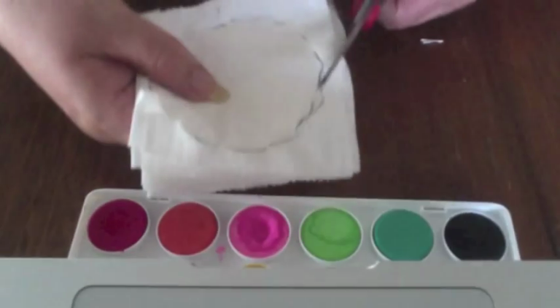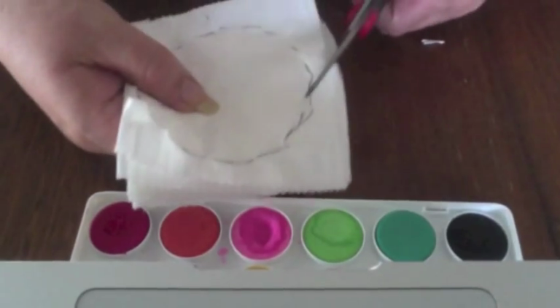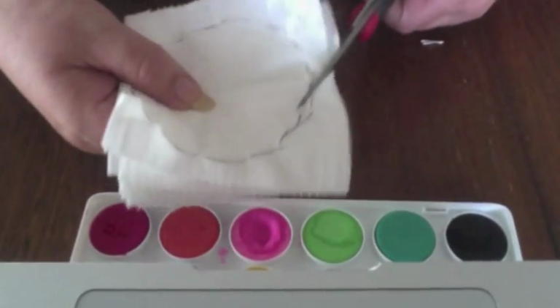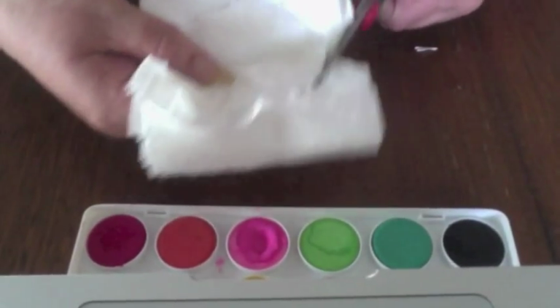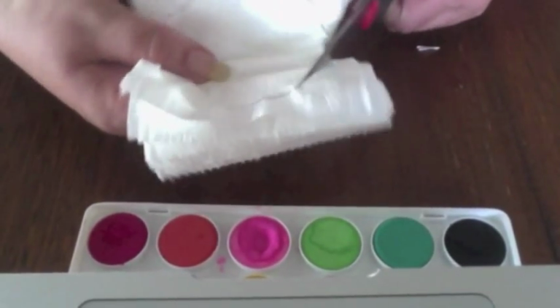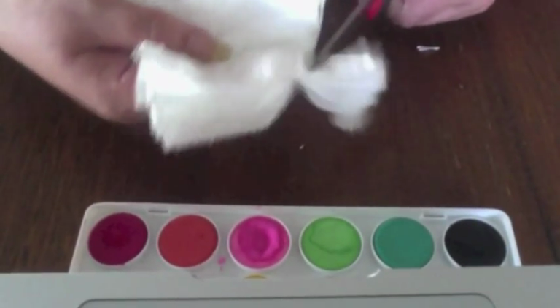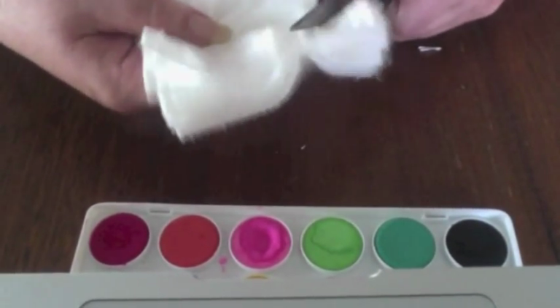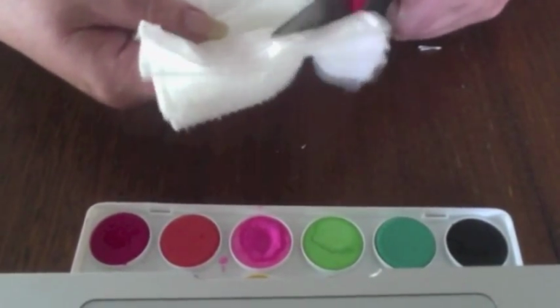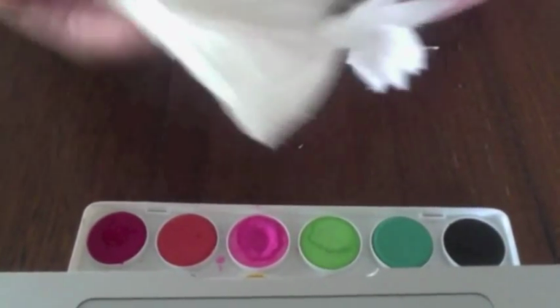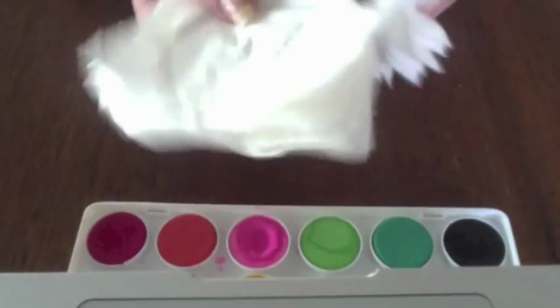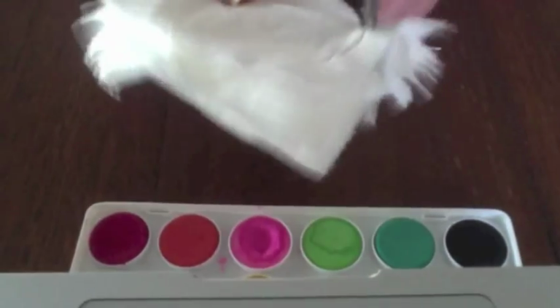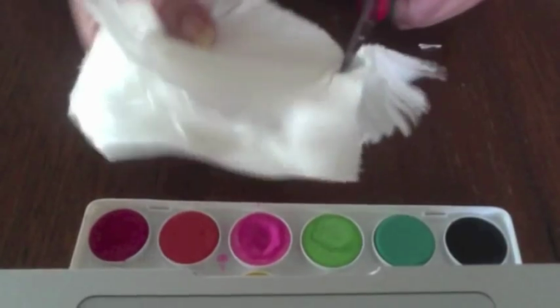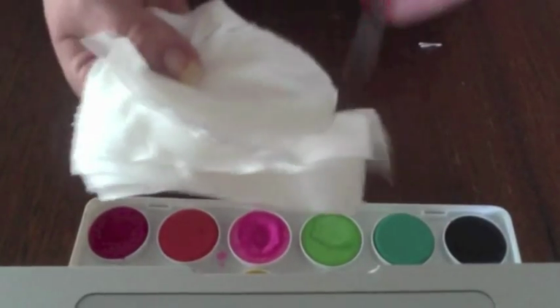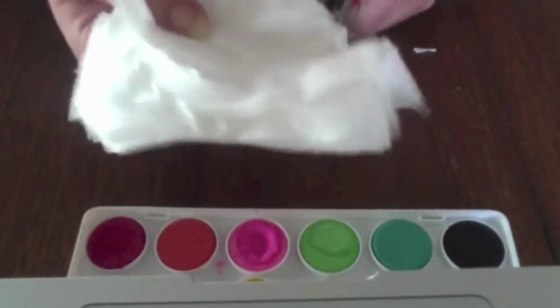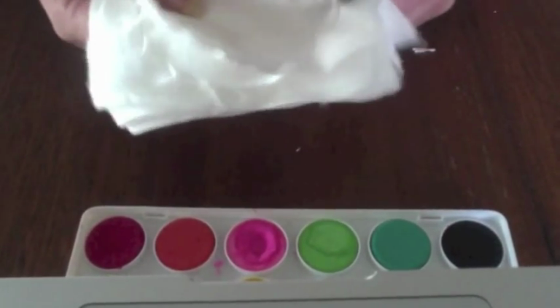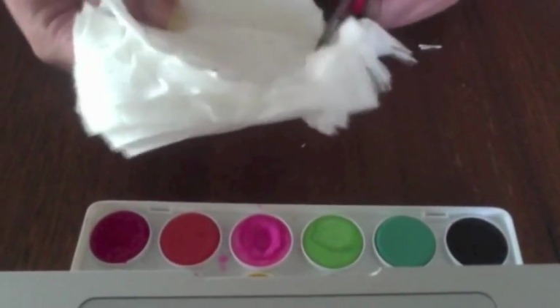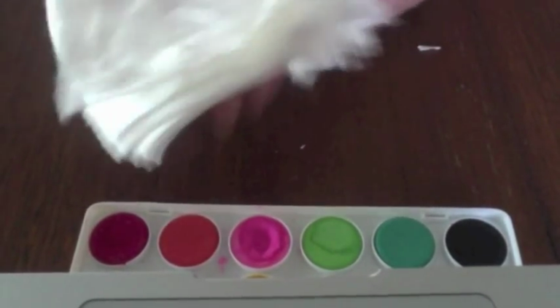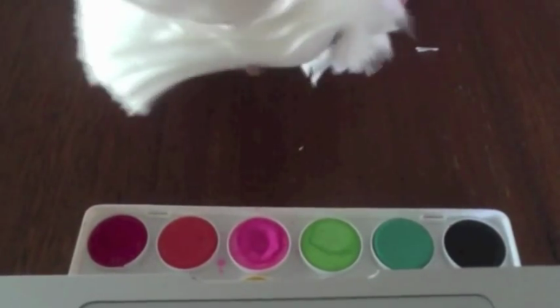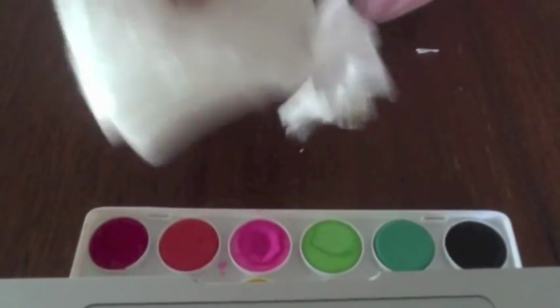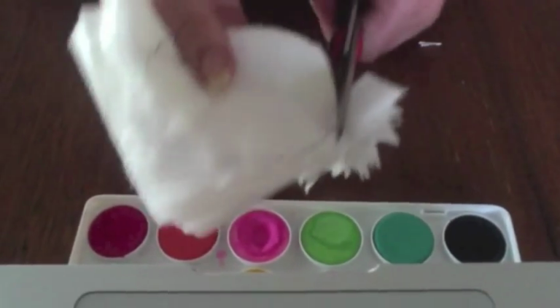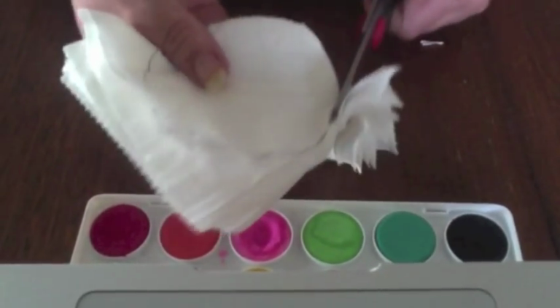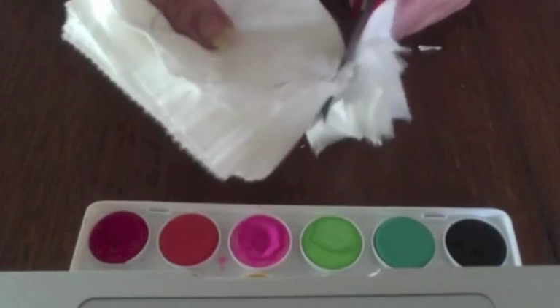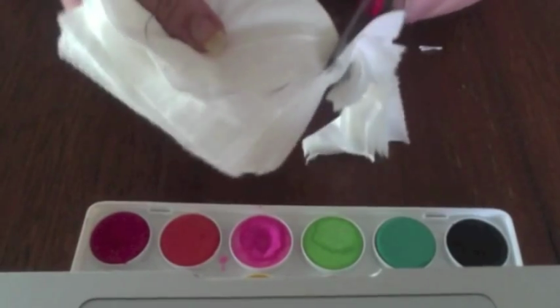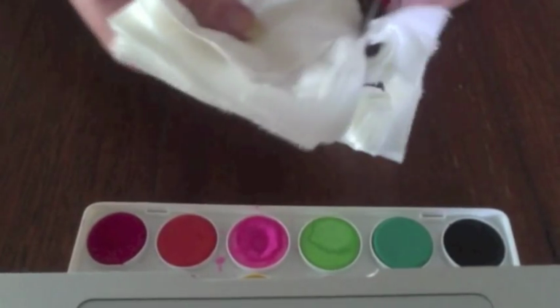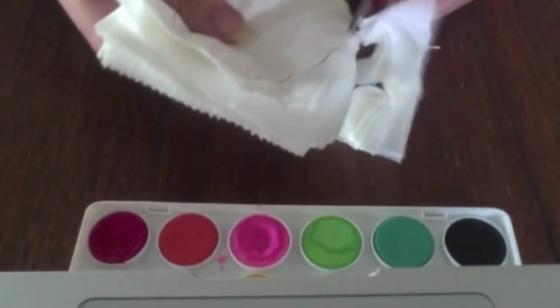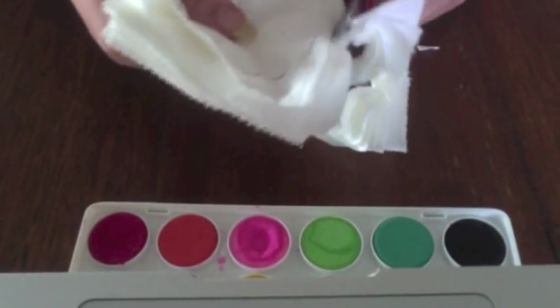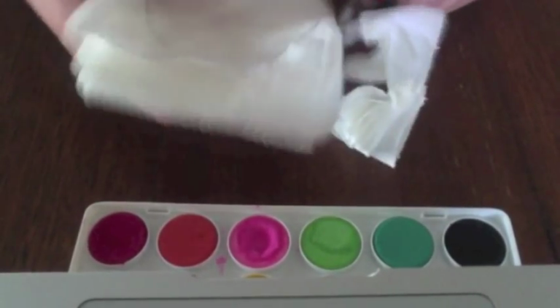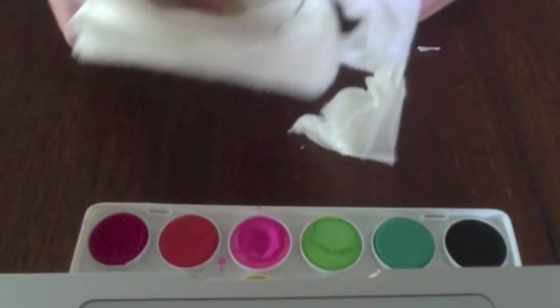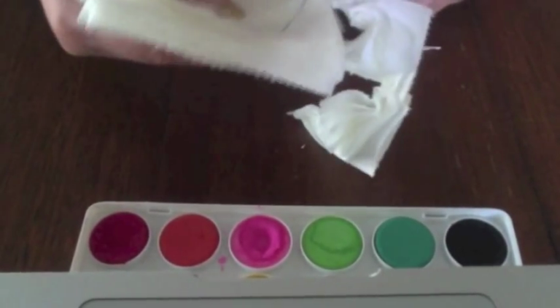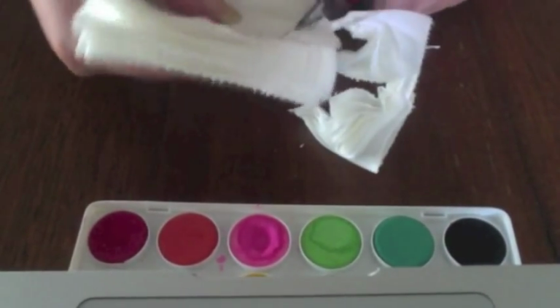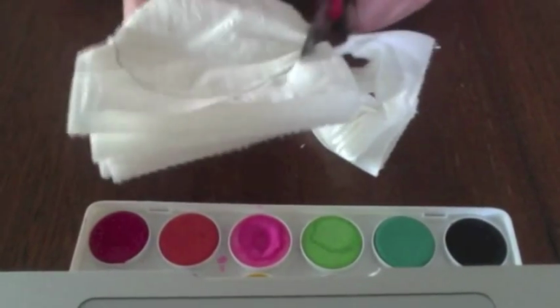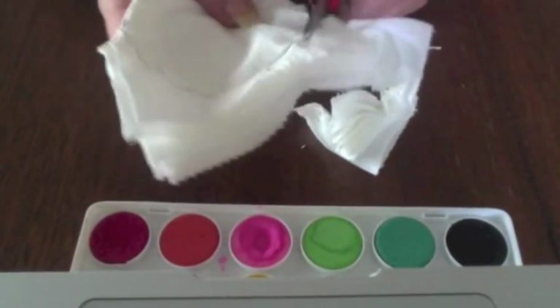When you're cutting out your circle you don't need to worry too much about making the edges neat and tidy. The flower is going to end up quite ruffled around the edges so it won't show up any imperfections.